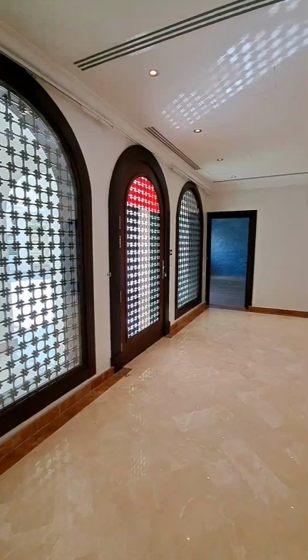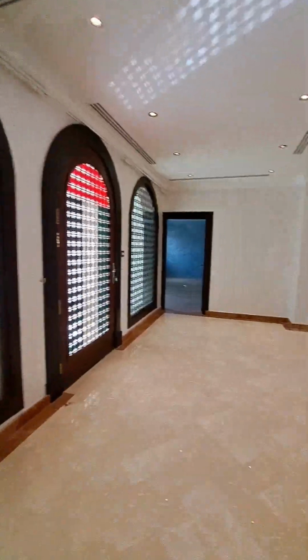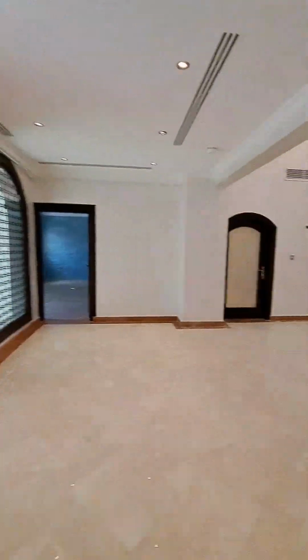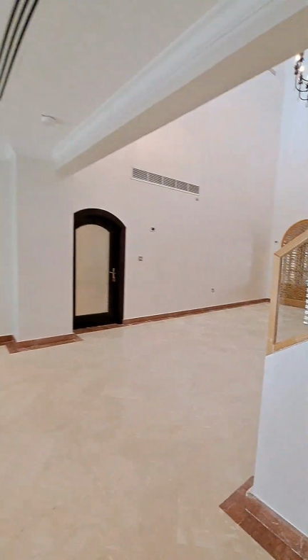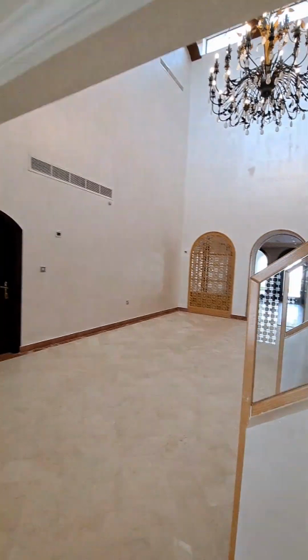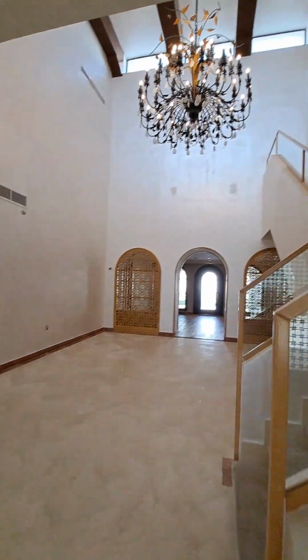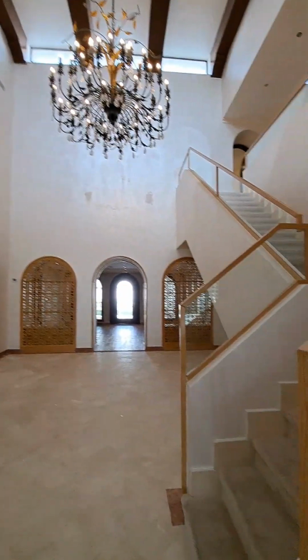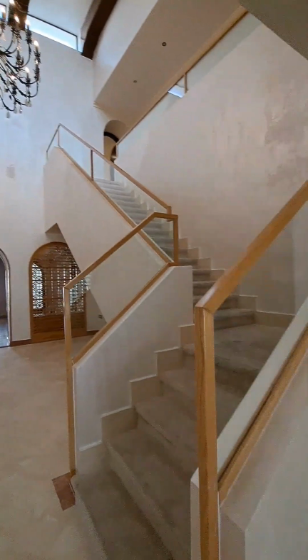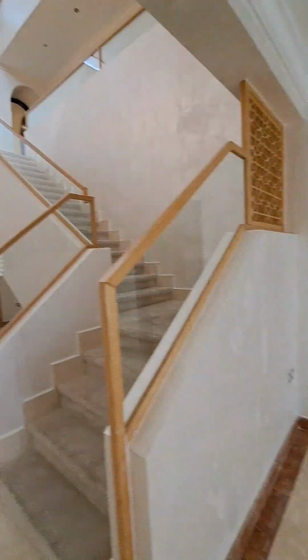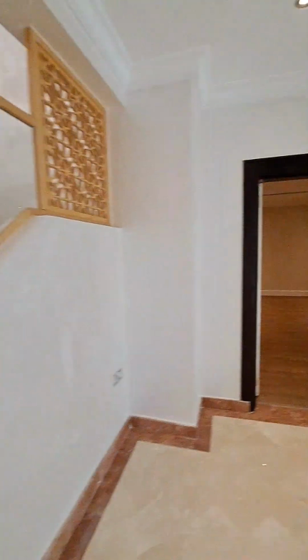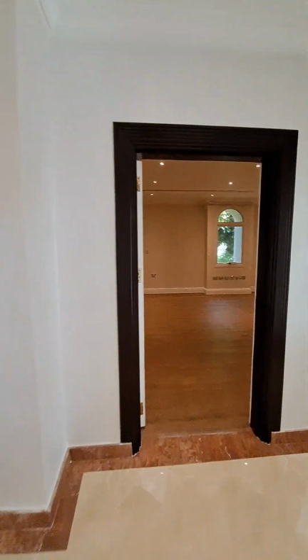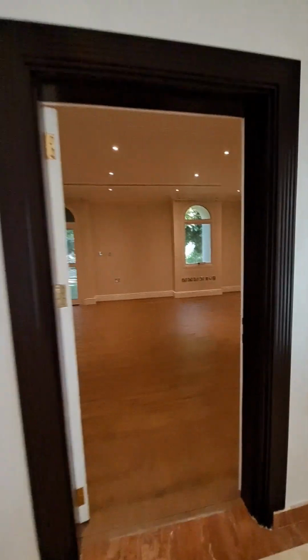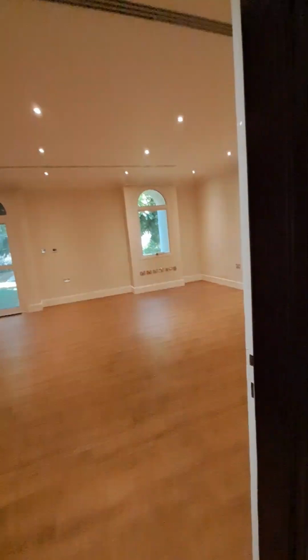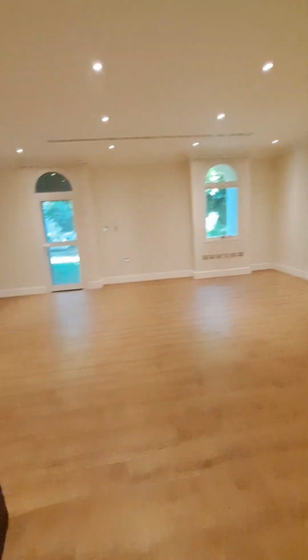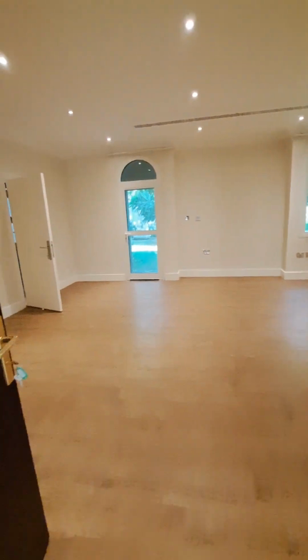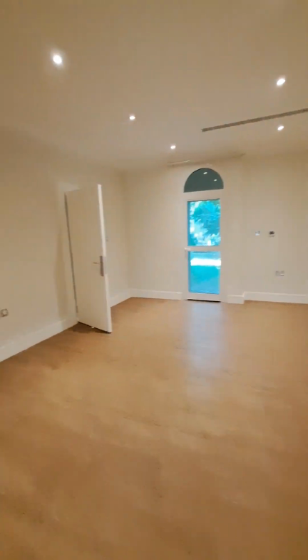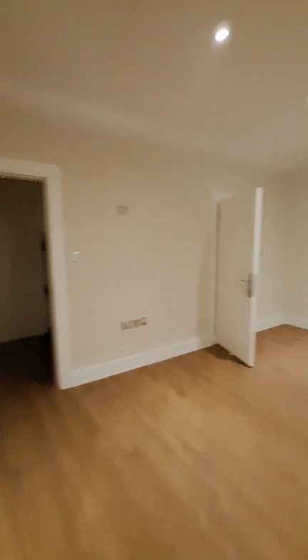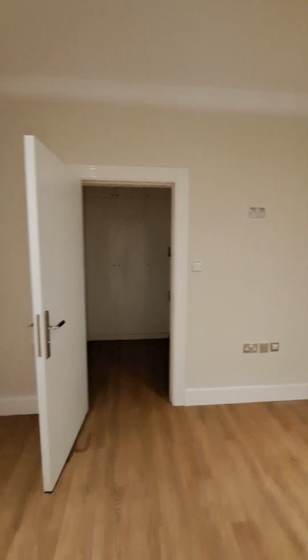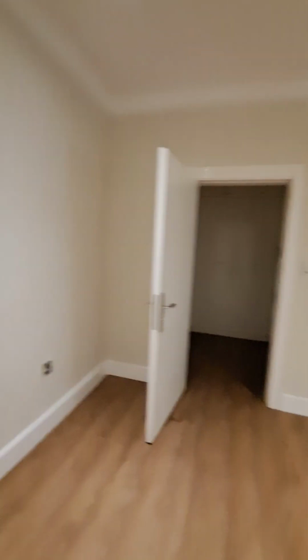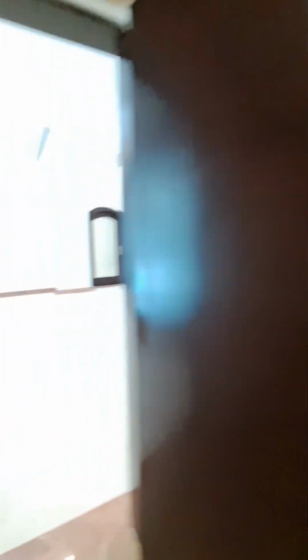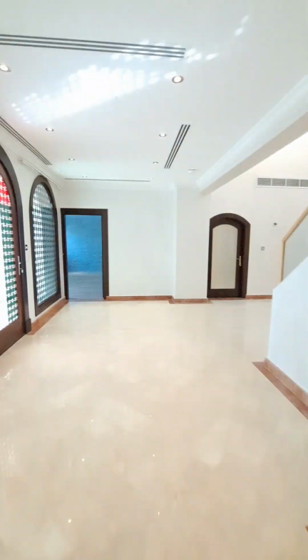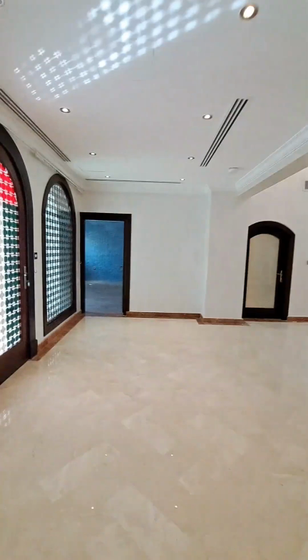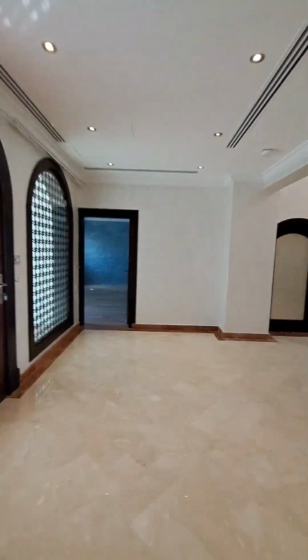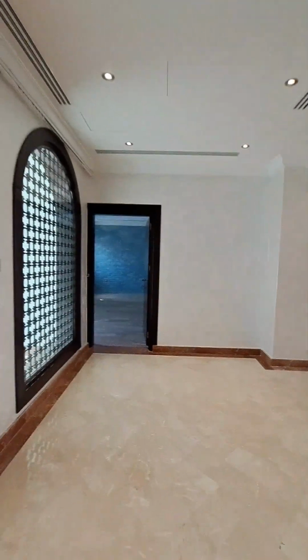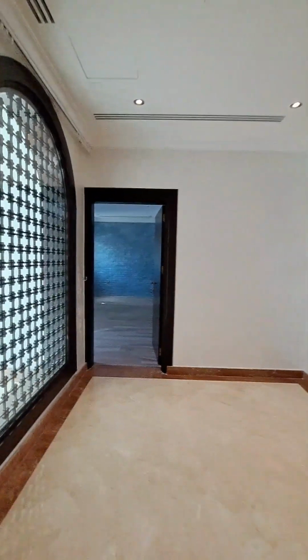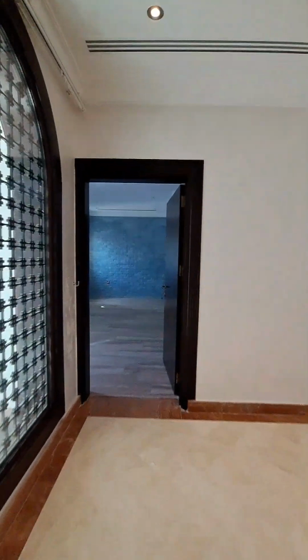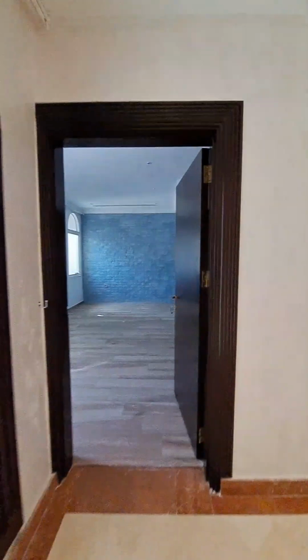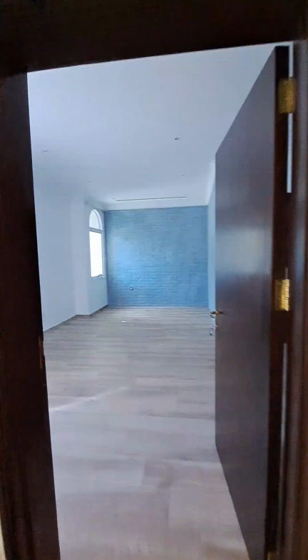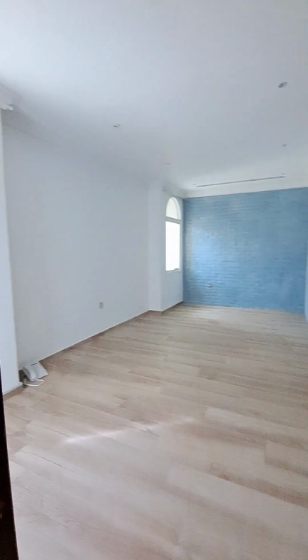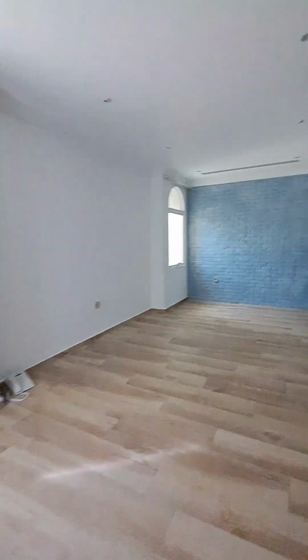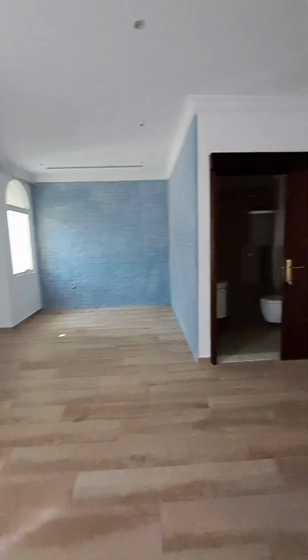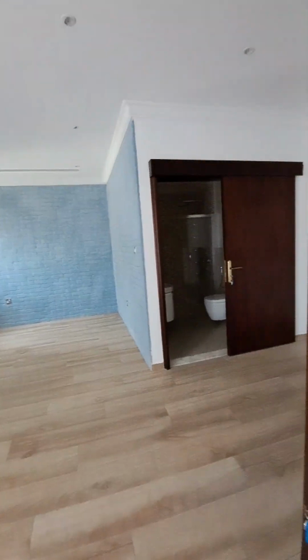Entry from the main door. This is the main lobby which will take us to the staircase. On the right hand side we have two rooms with a walk-in wardrobe and a locker. On the other side, that's the second room with a walk-in wardrobe and a locker.